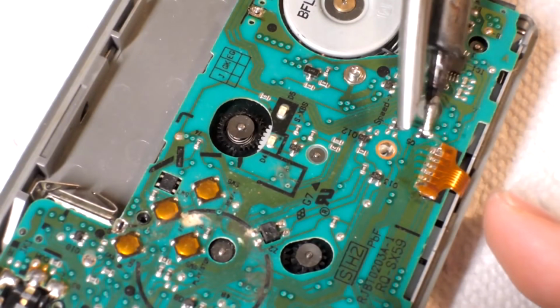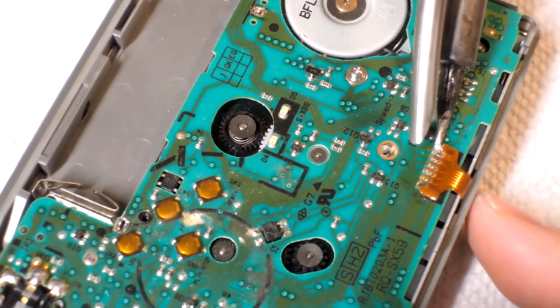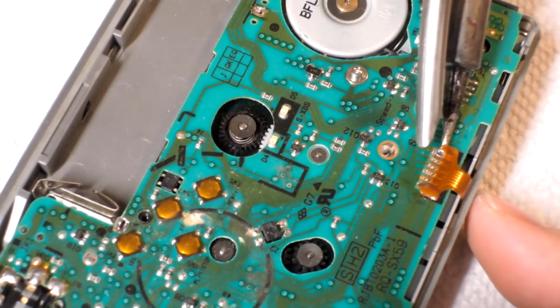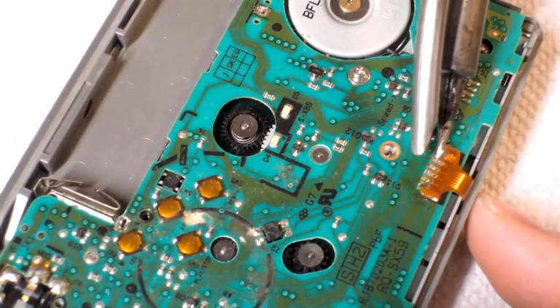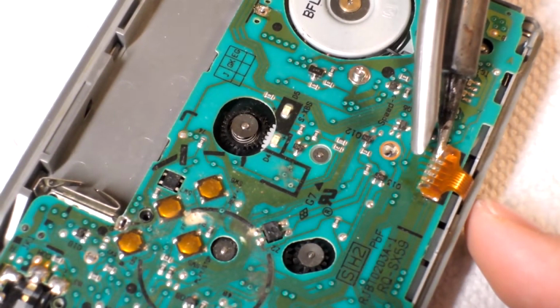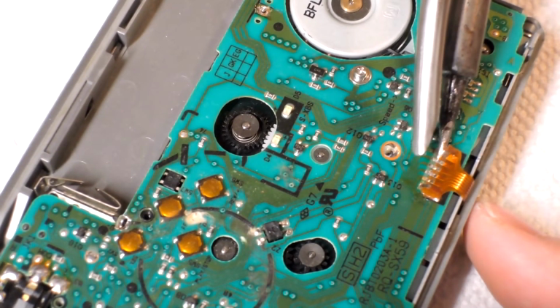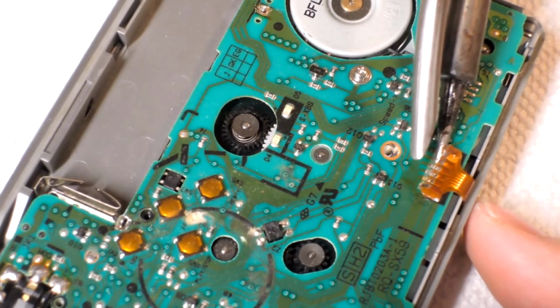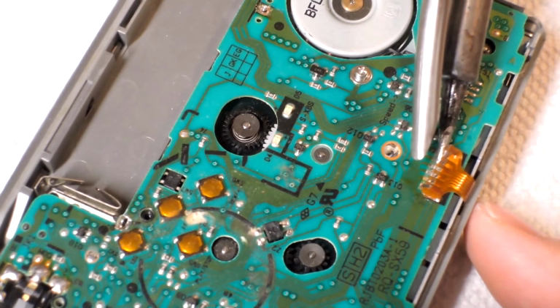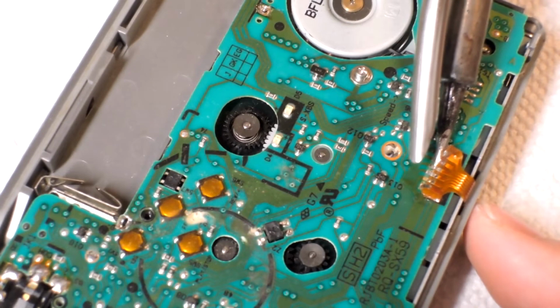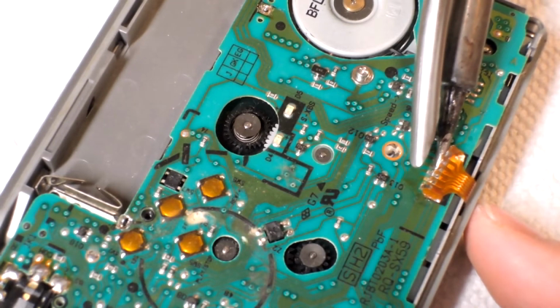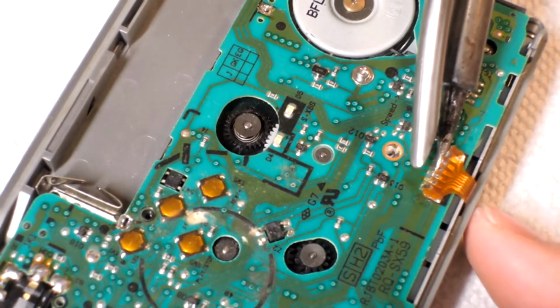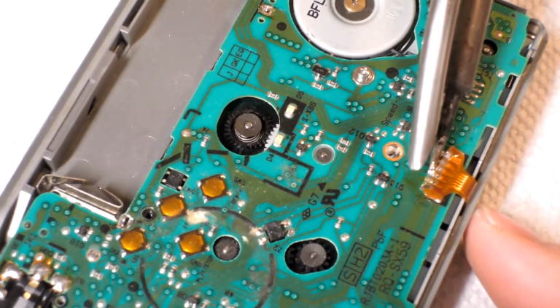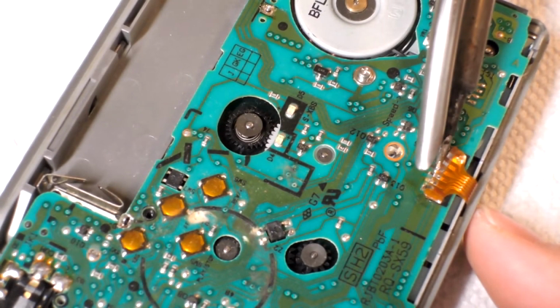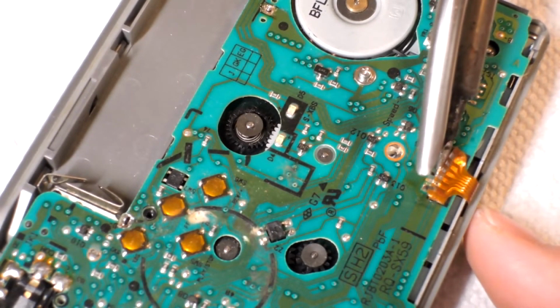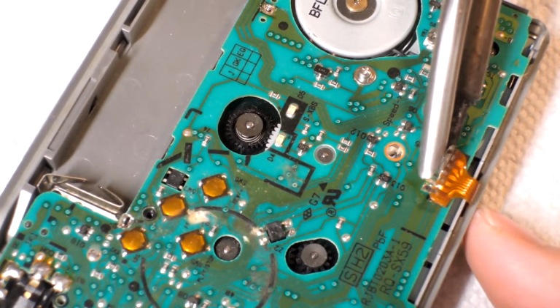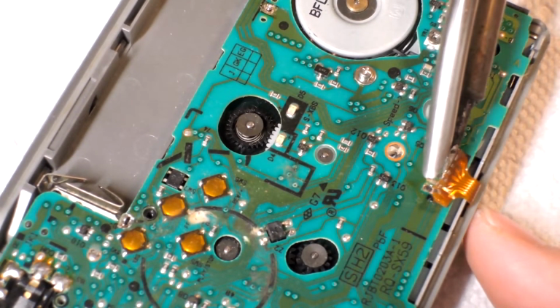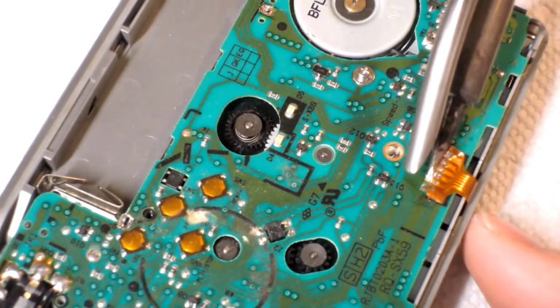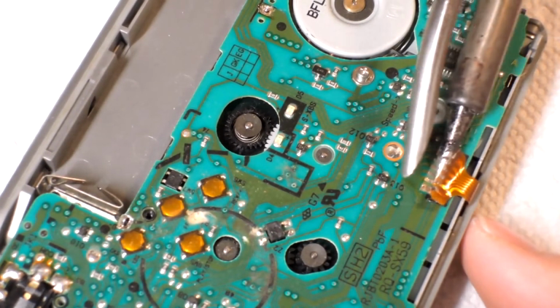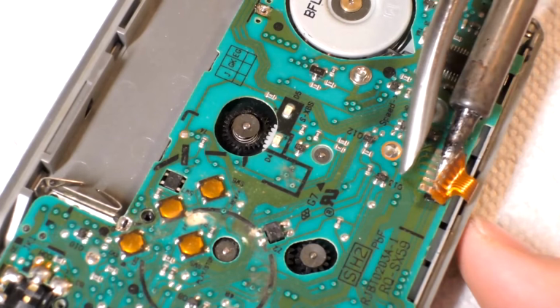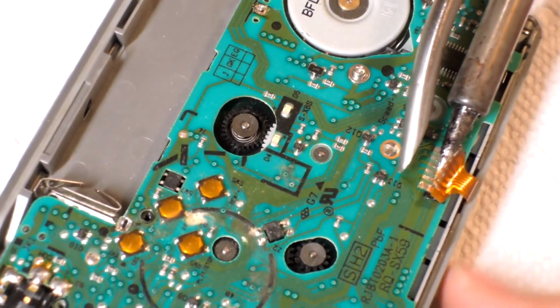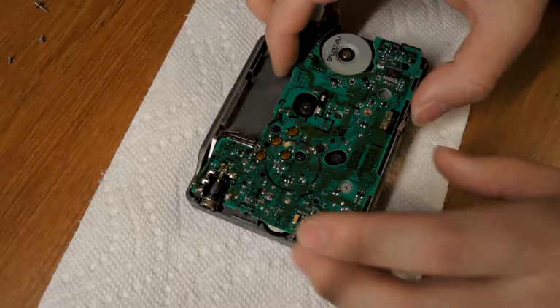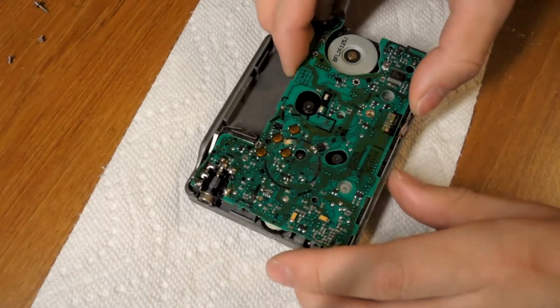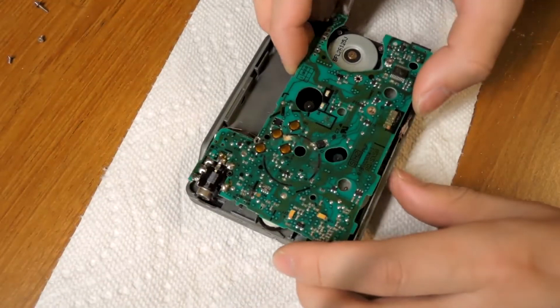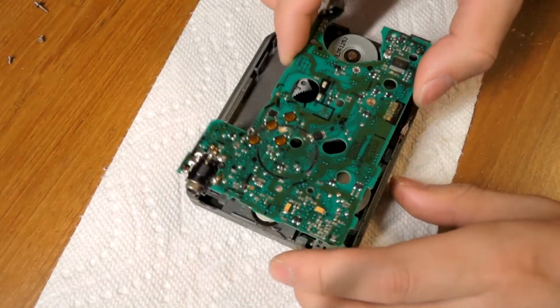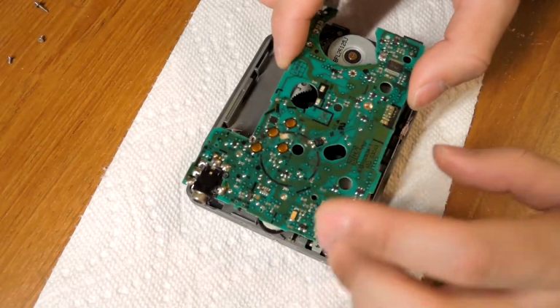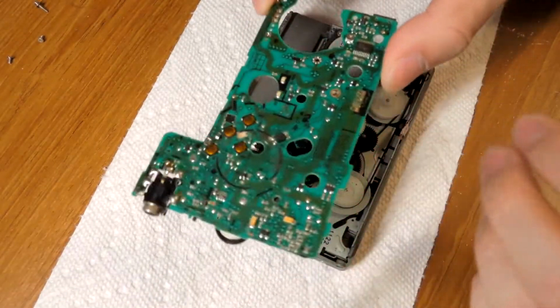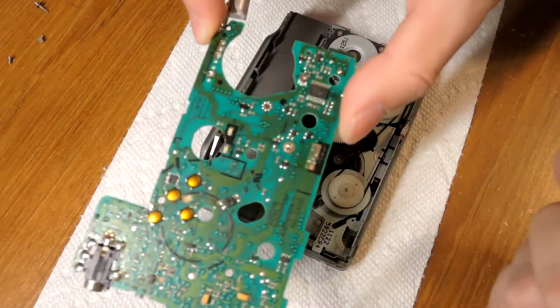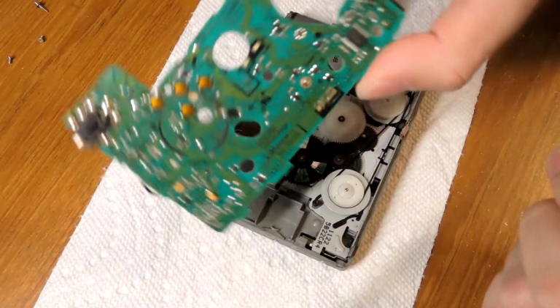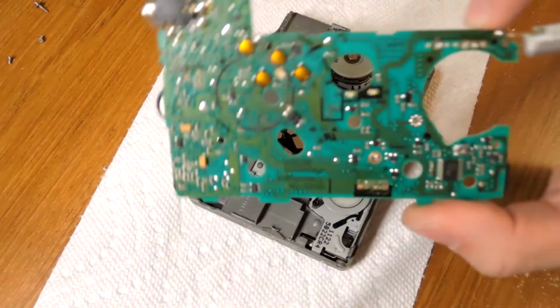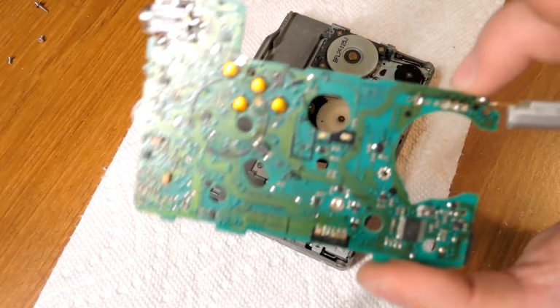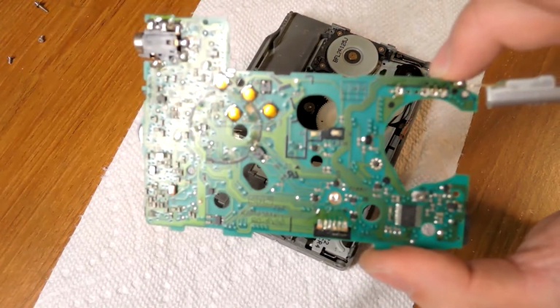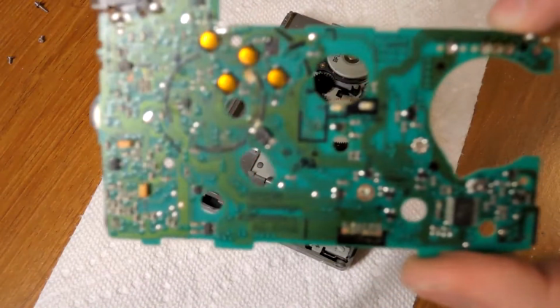This part is optional — you don't need to do this — but right here I'm just removing the ribbon cable for the head. So once that's removed, you can just lift the board up just like that. Real easy.